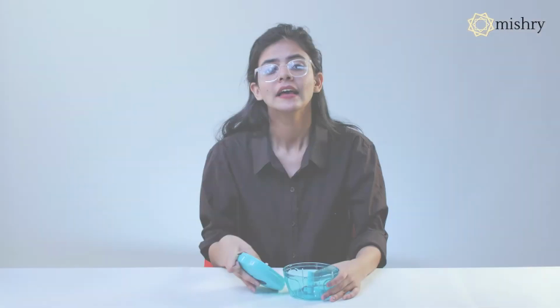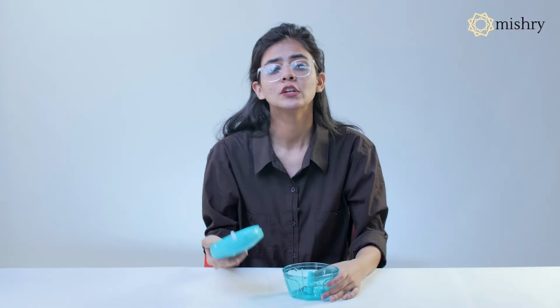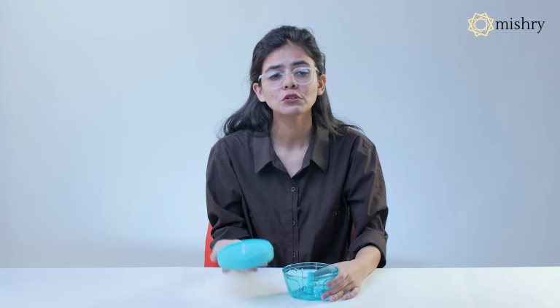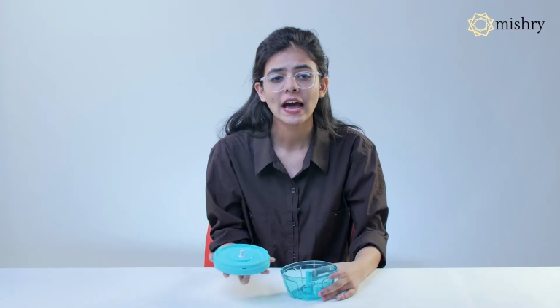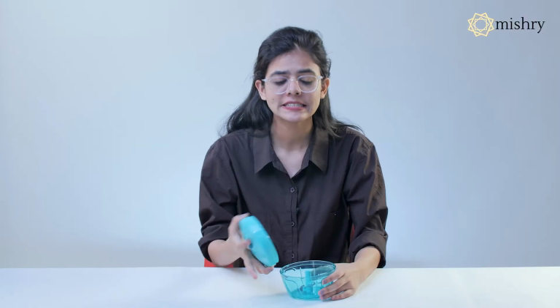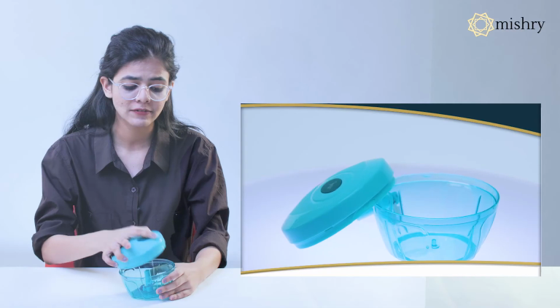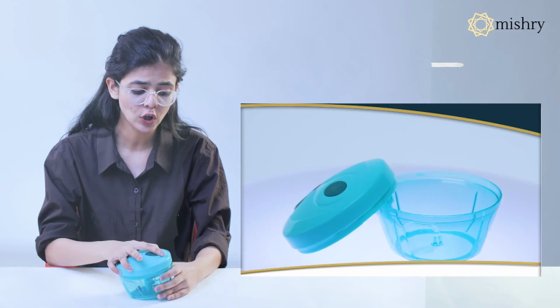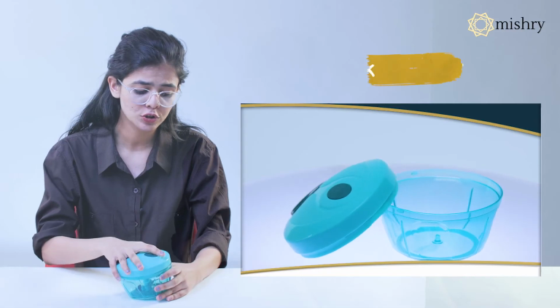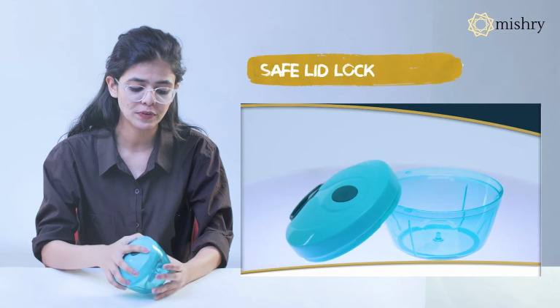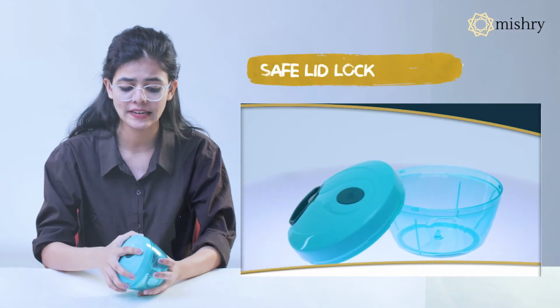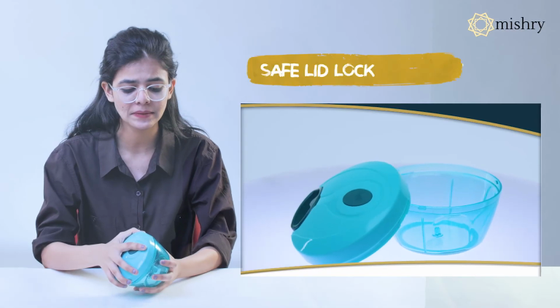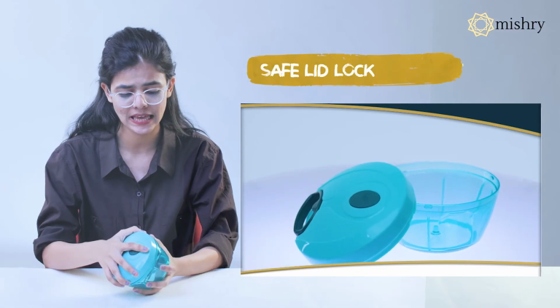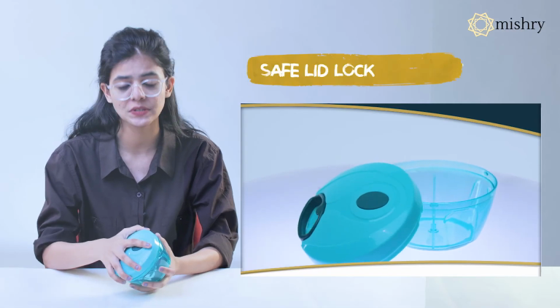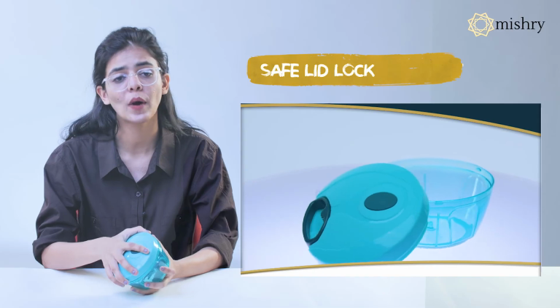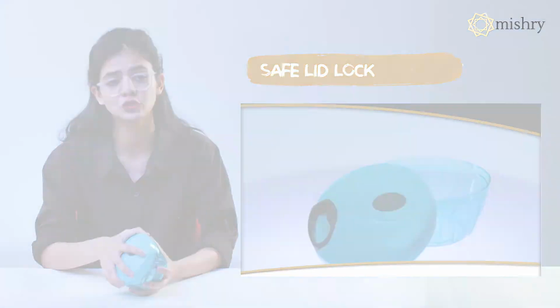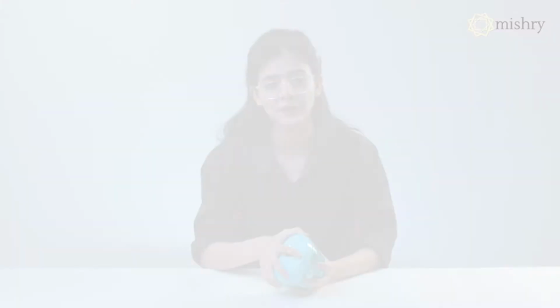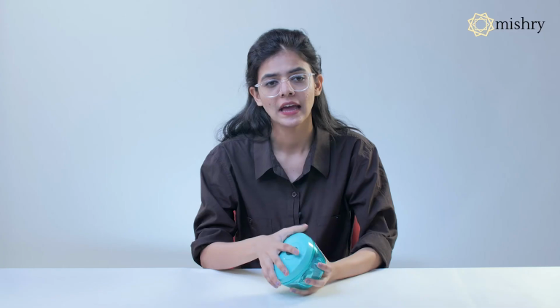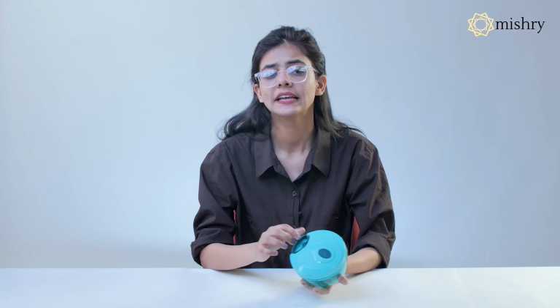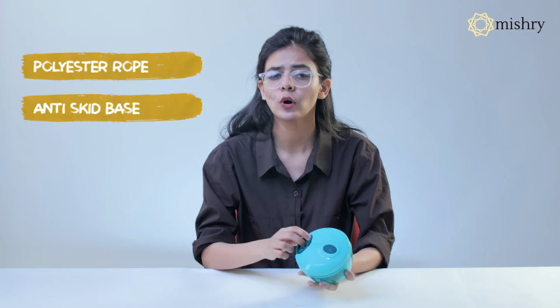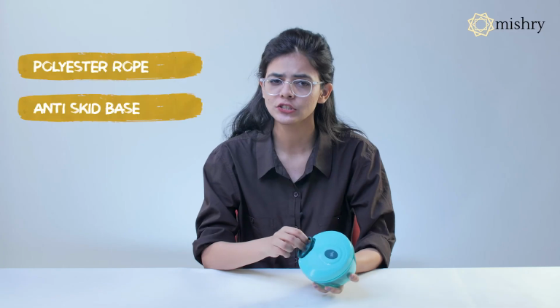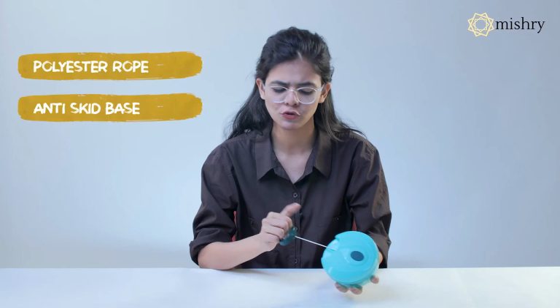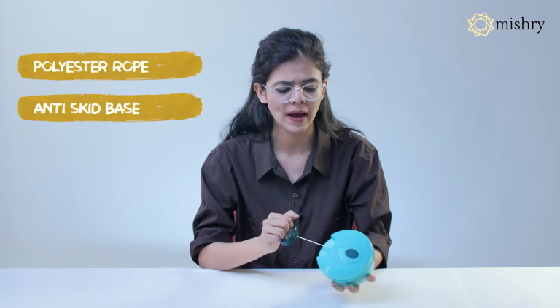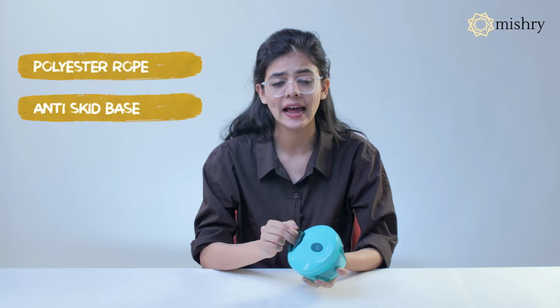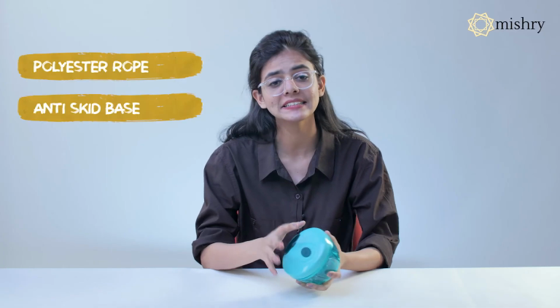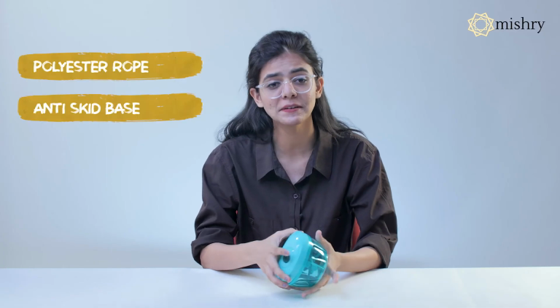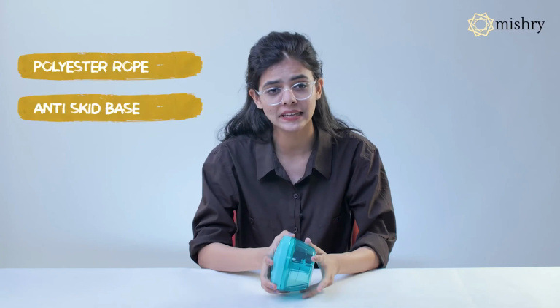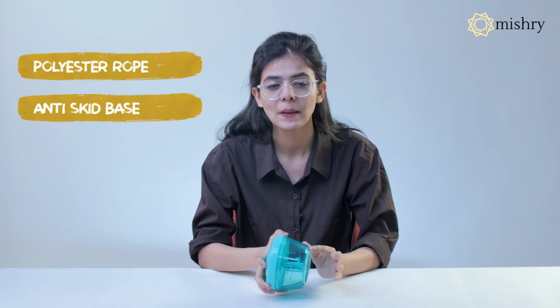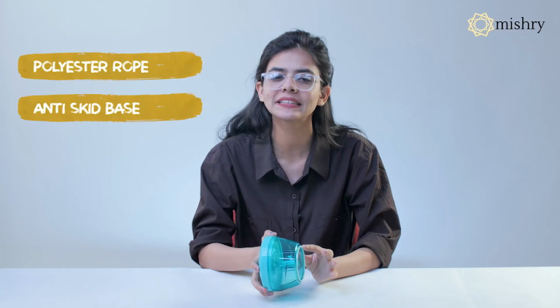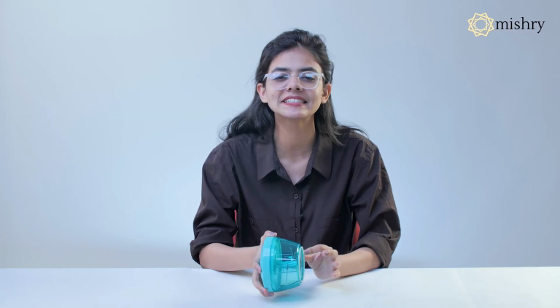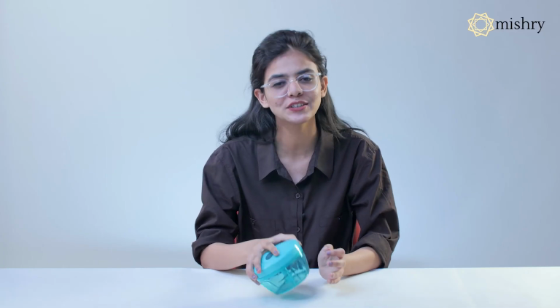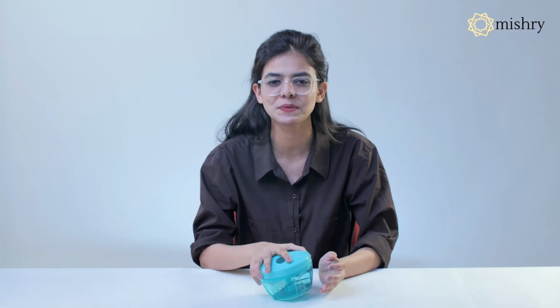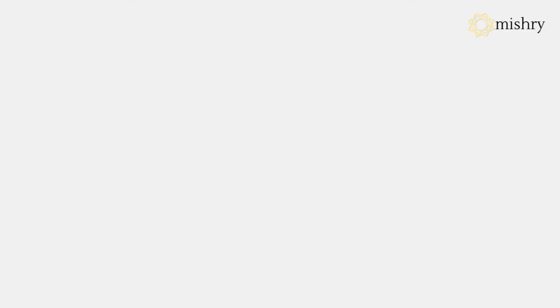It also has a safe lid lock to prevent any mishaps while chopping. Its polyester rope and anti-skid base makes this a durable product.